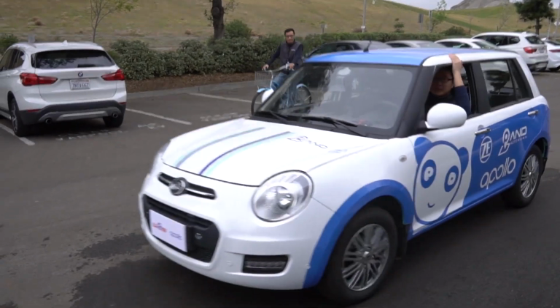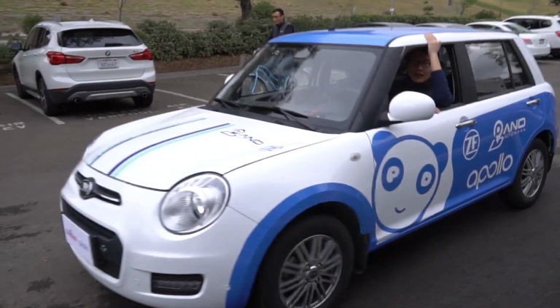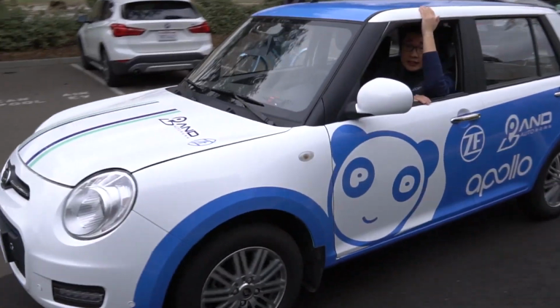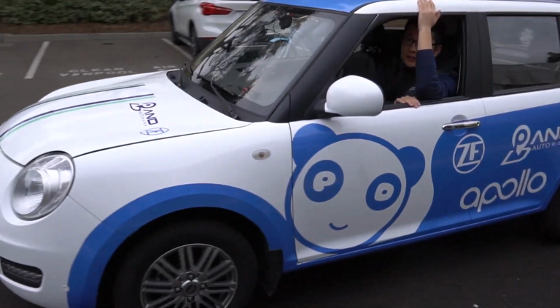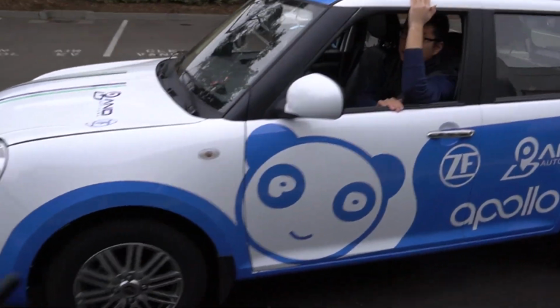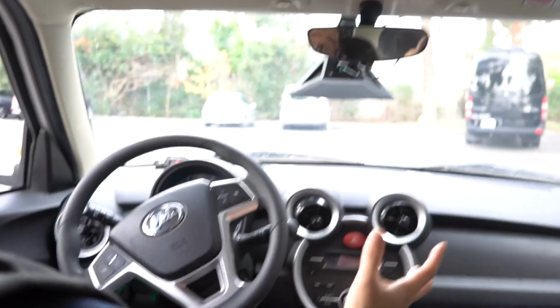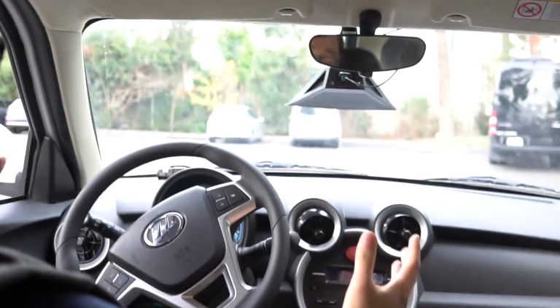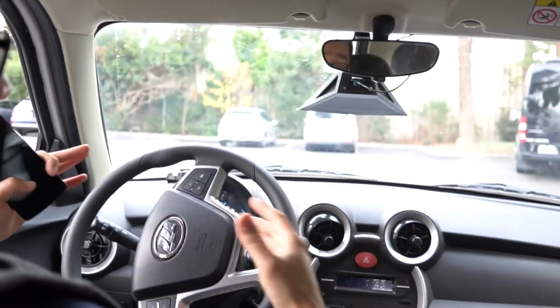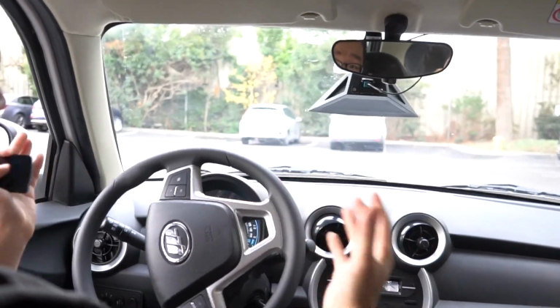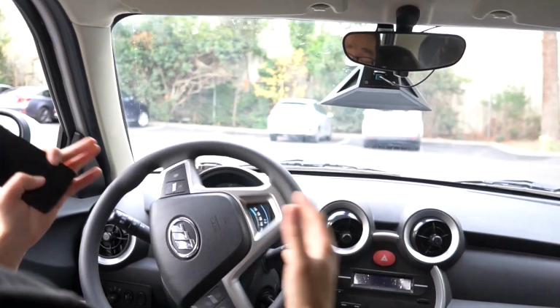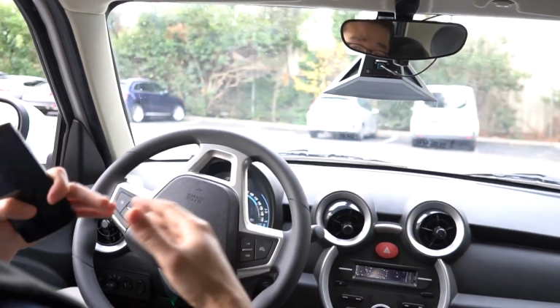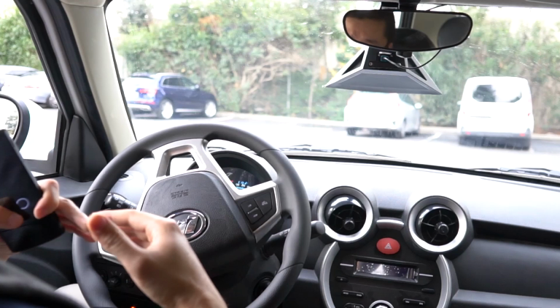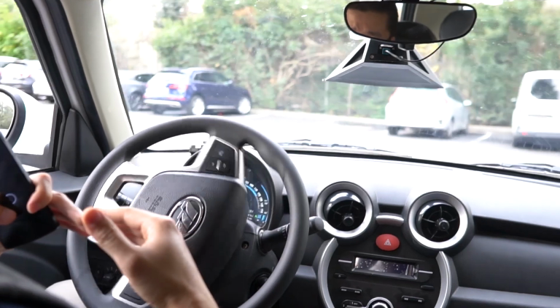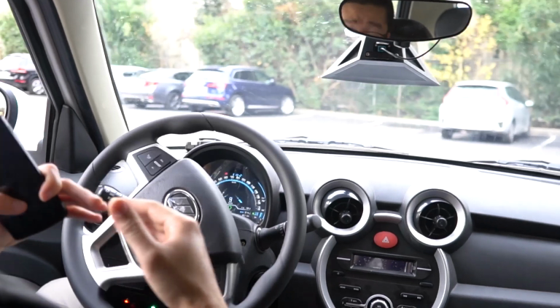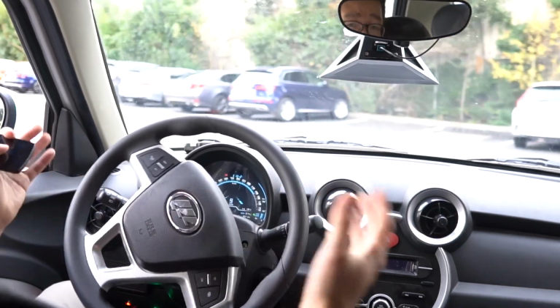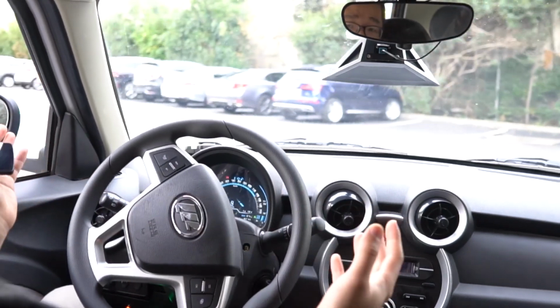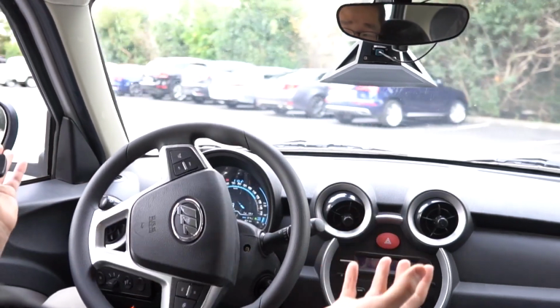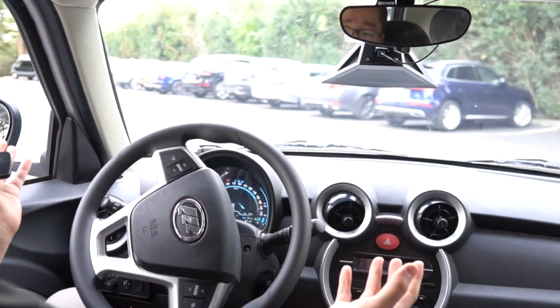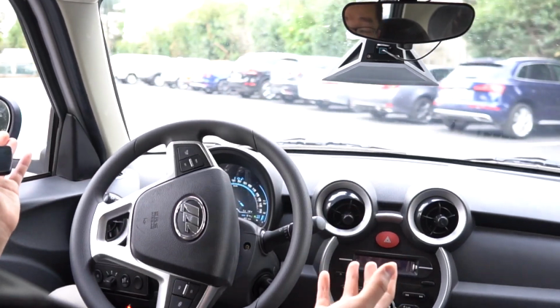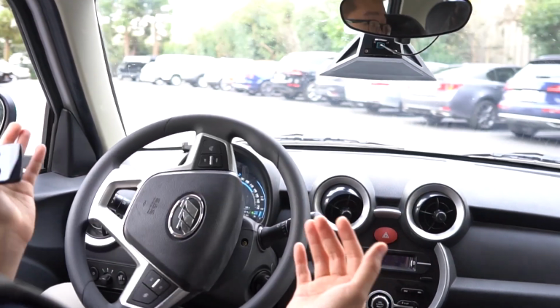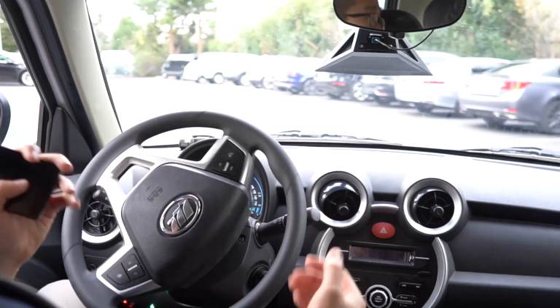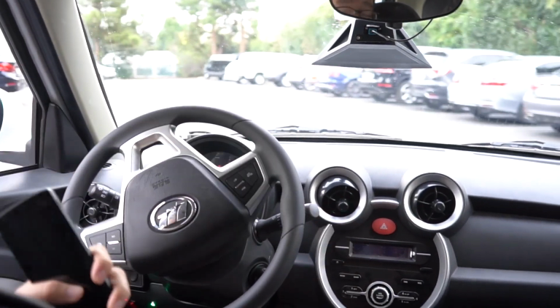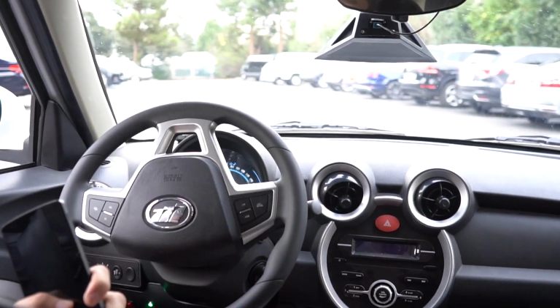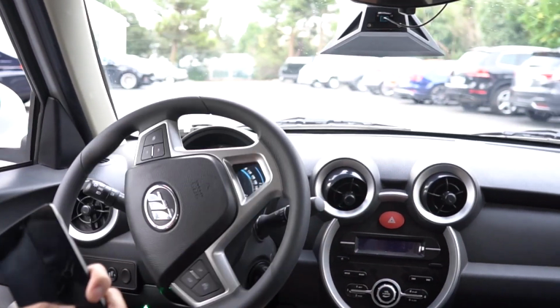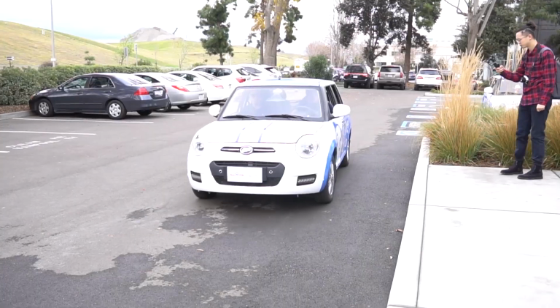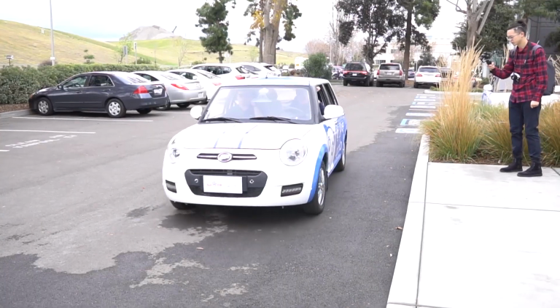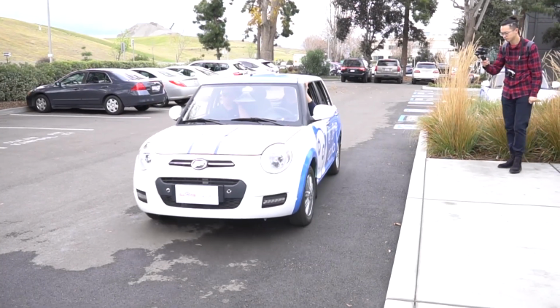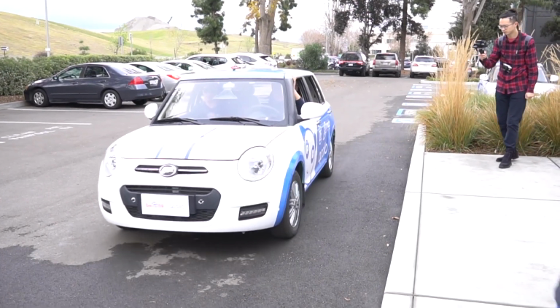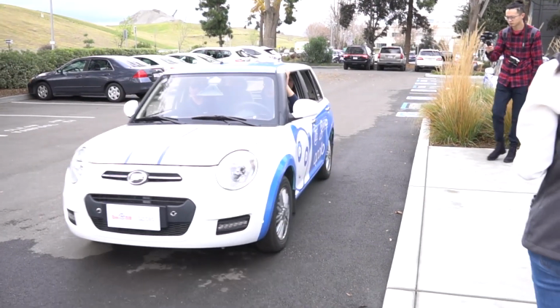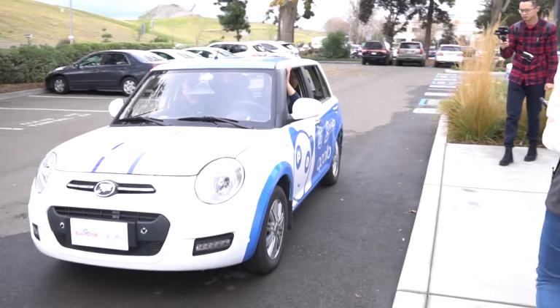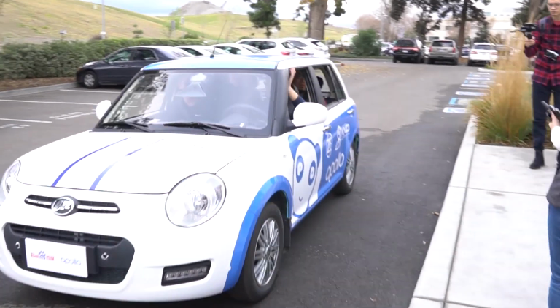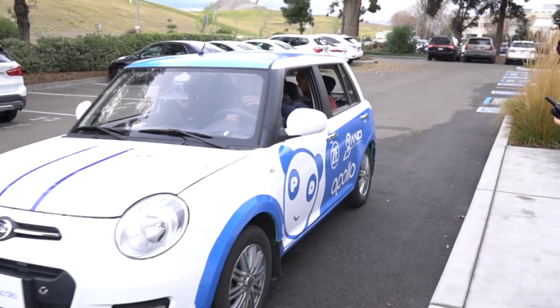The ZF AI Pro was announced at last year's CES, and we're hoping with China's ability to legislate quickly, we might see this on the roads reducing overhead for car sharing companies sooner than we think. For more CES 2018 coverage, be sure to check back to Mobile Geeks.